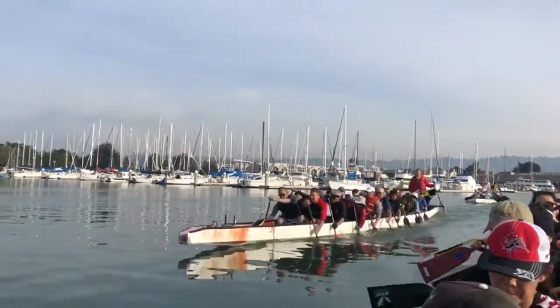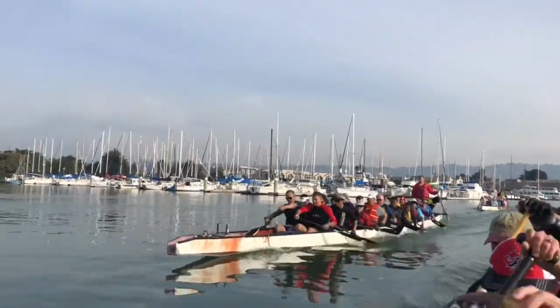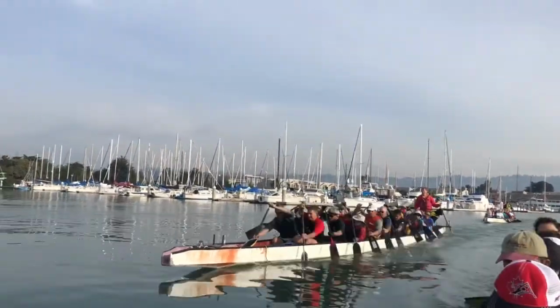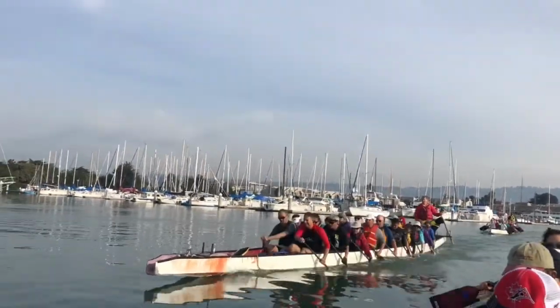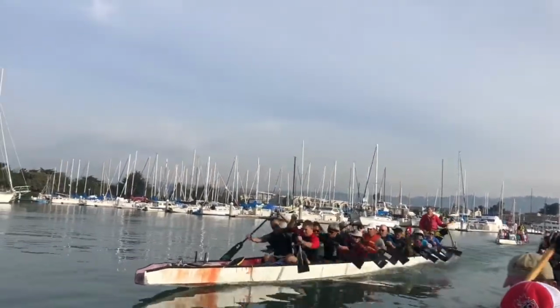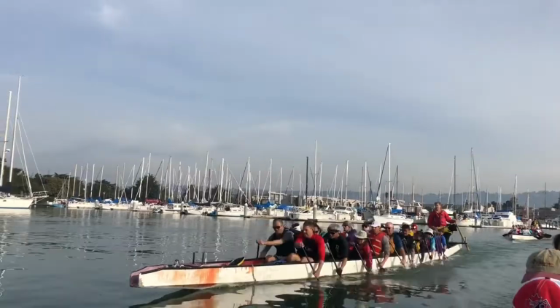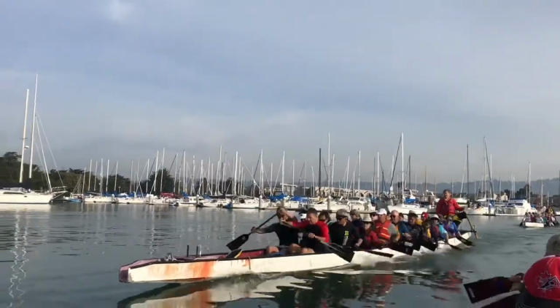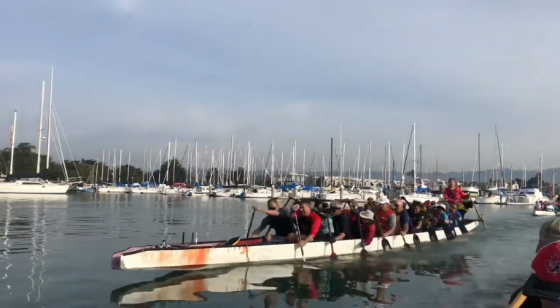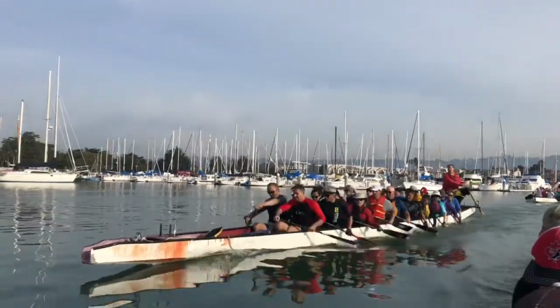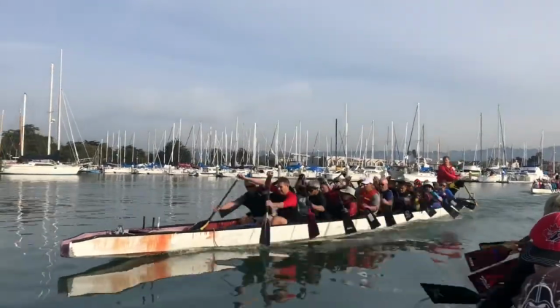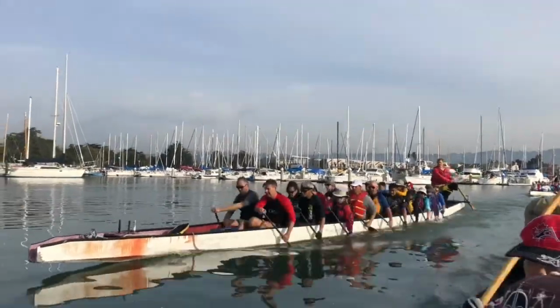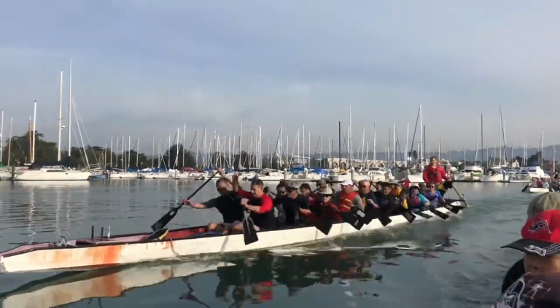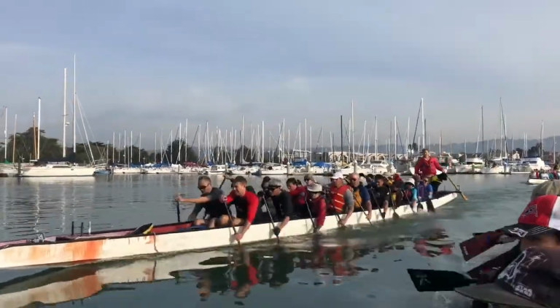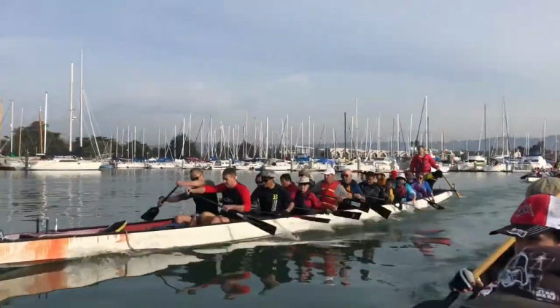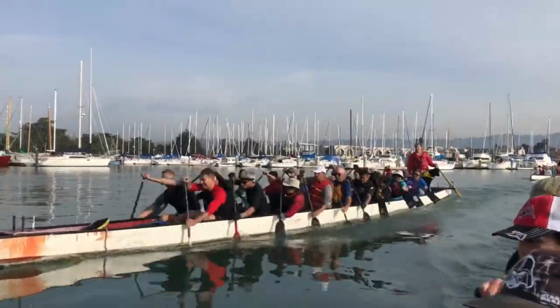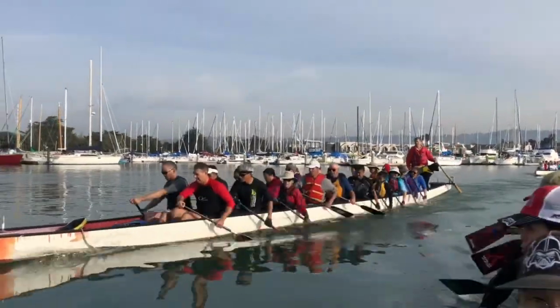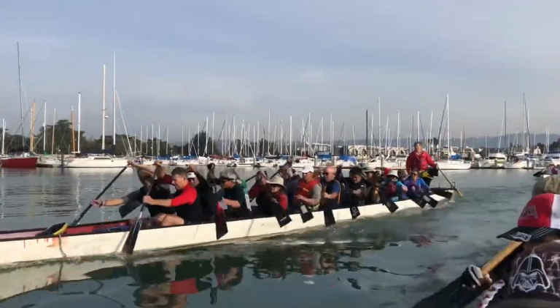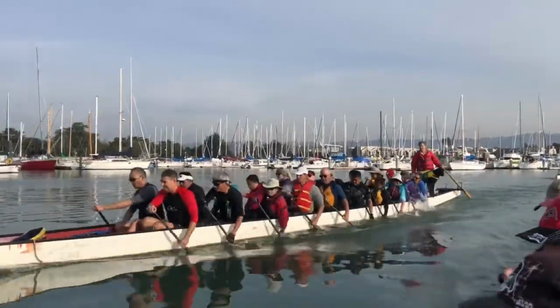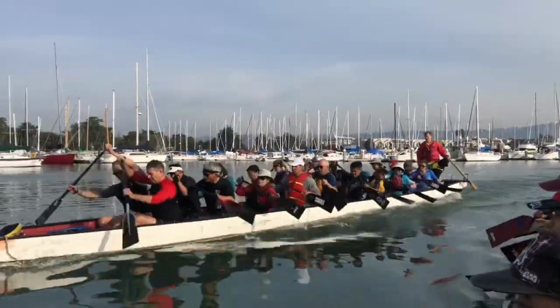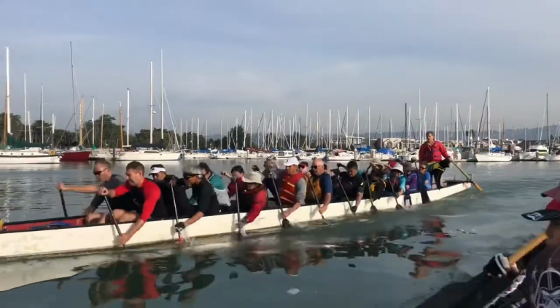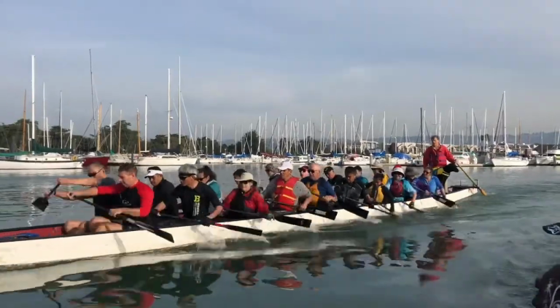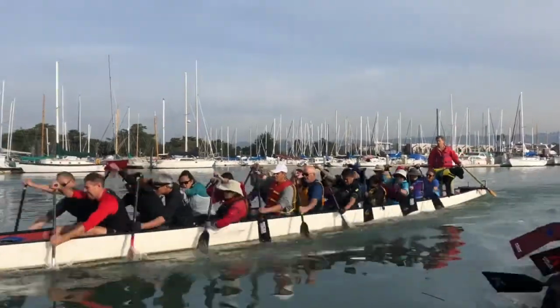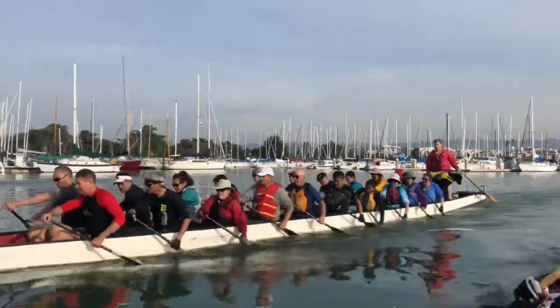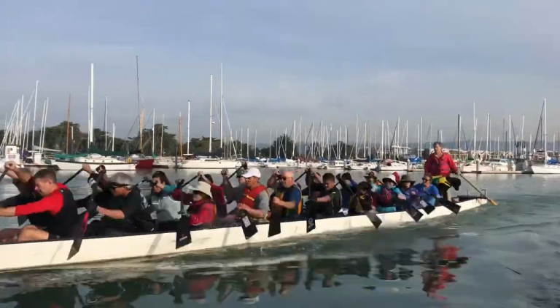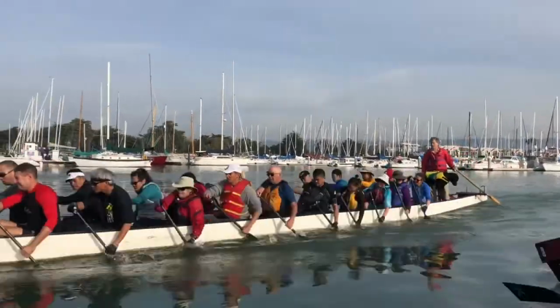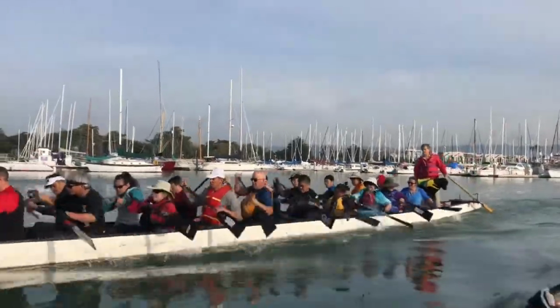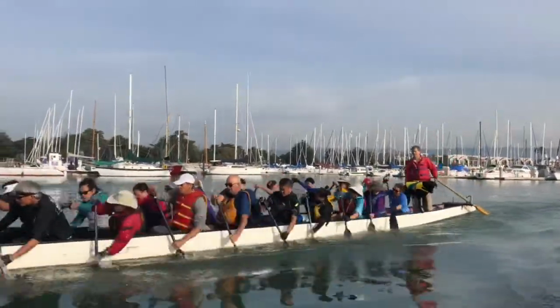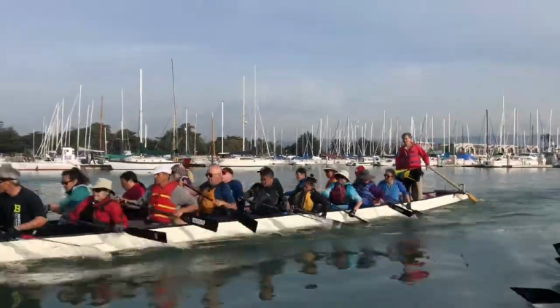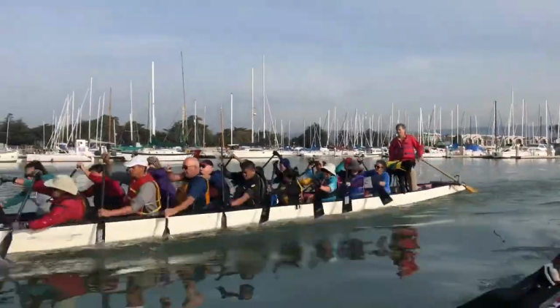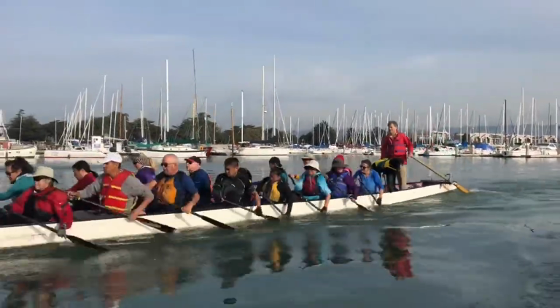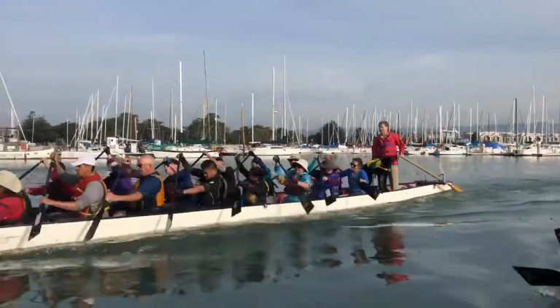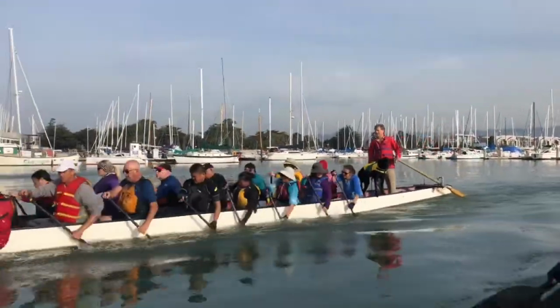Great. Stabilize. More rotation, David. Good, Ricky. That's it, Erica. Stabilize.